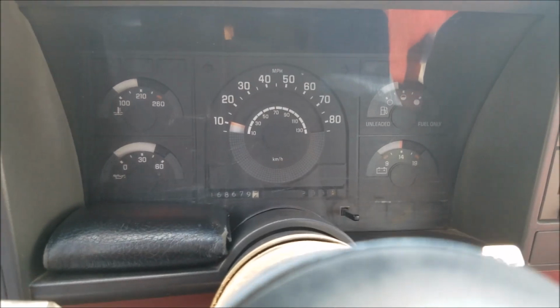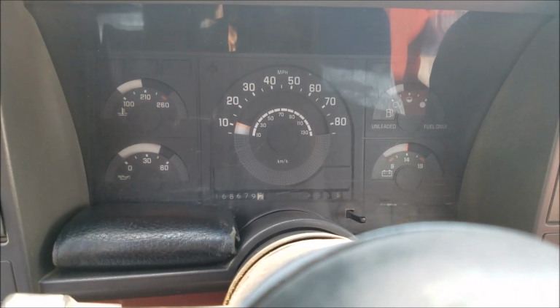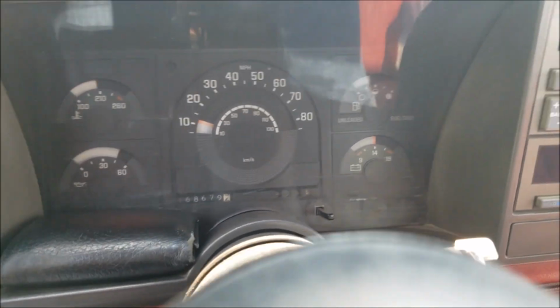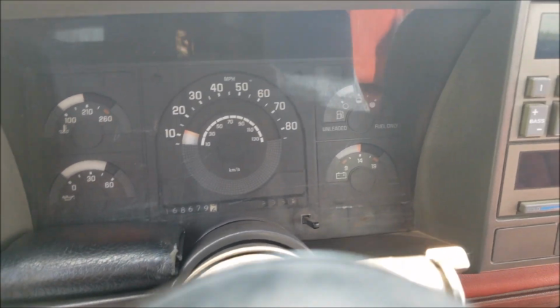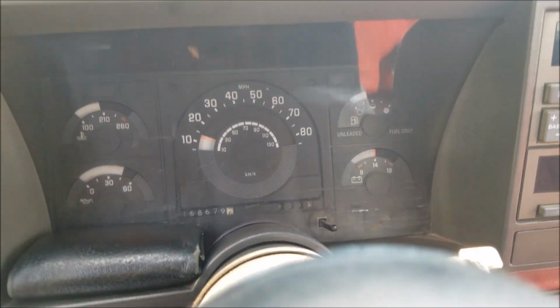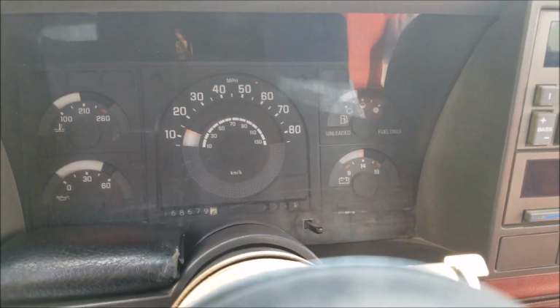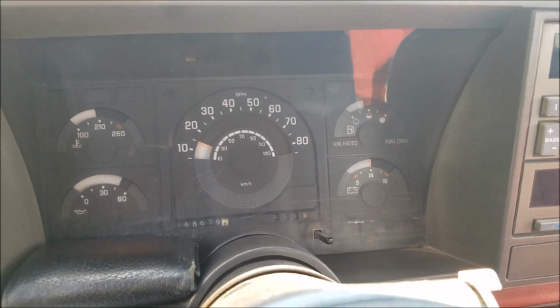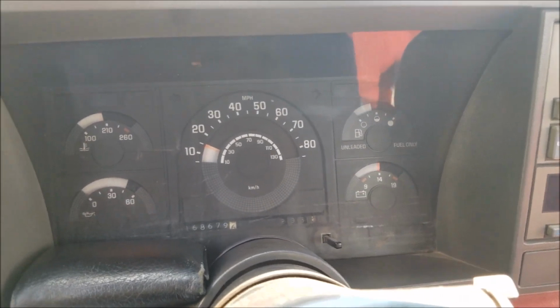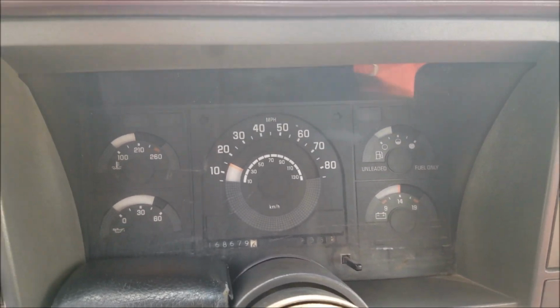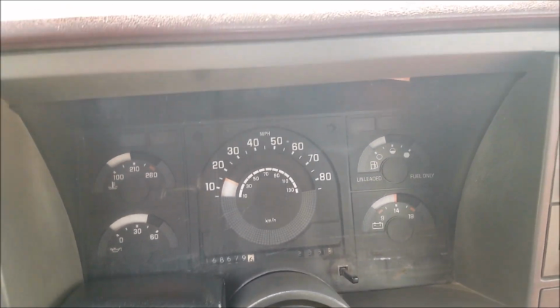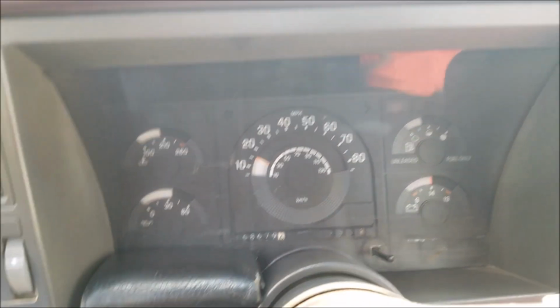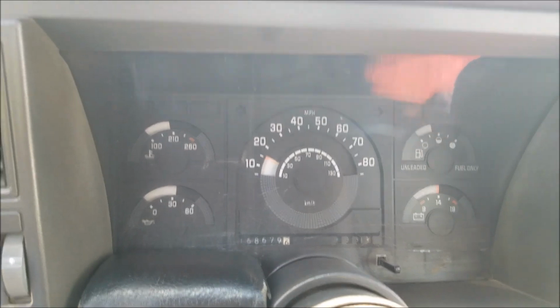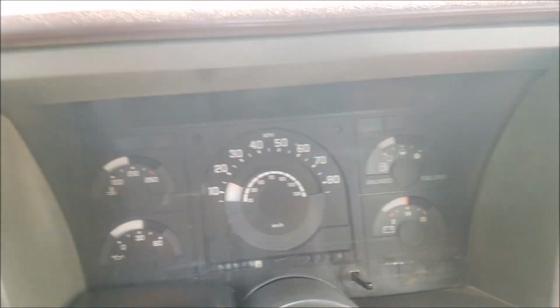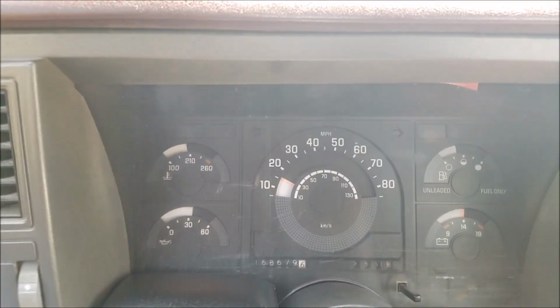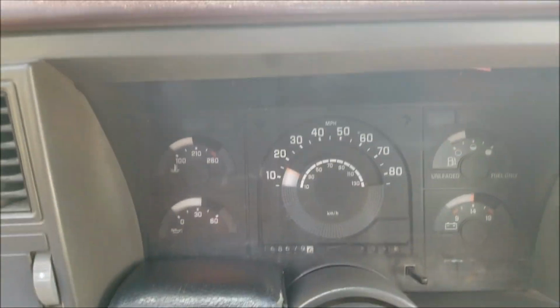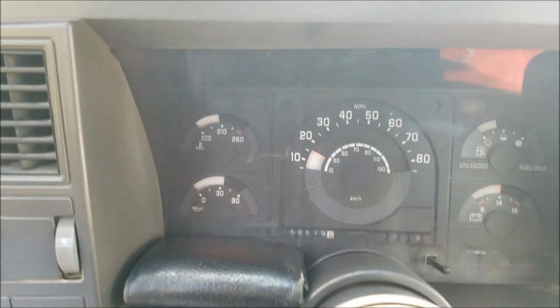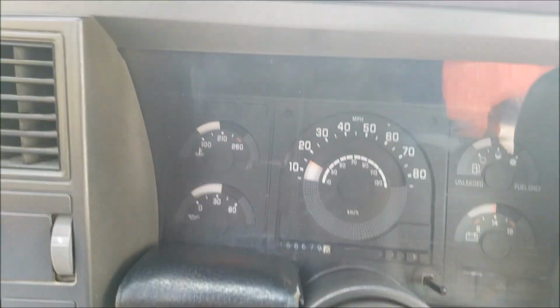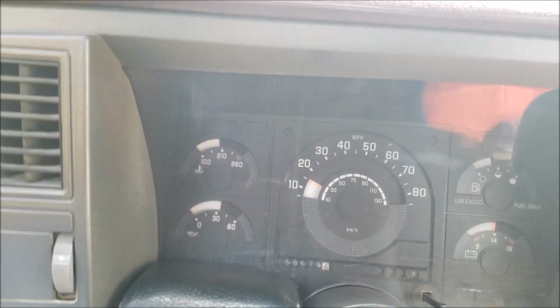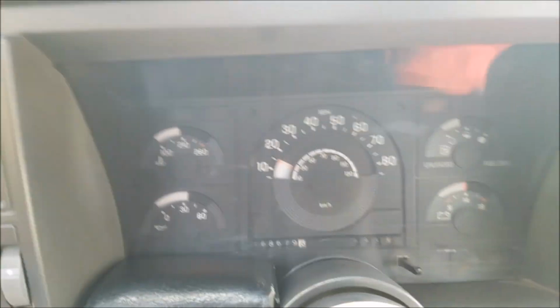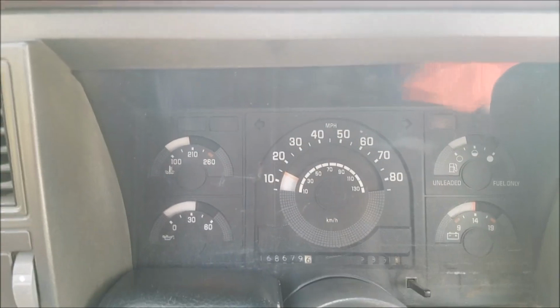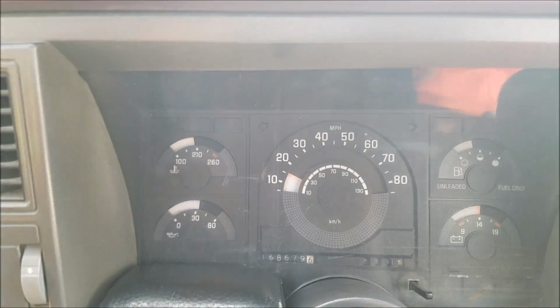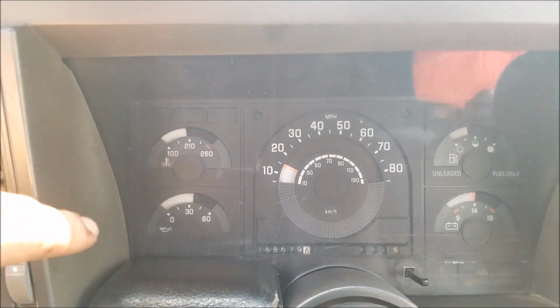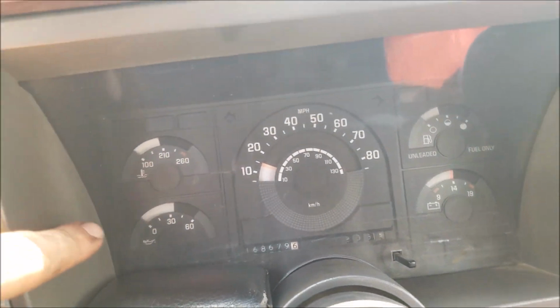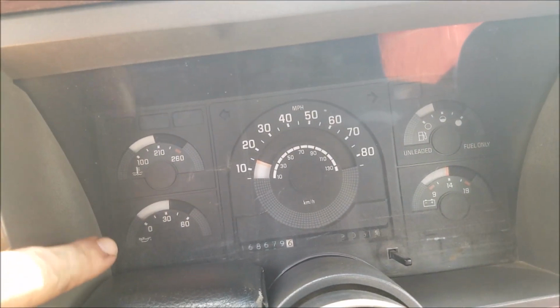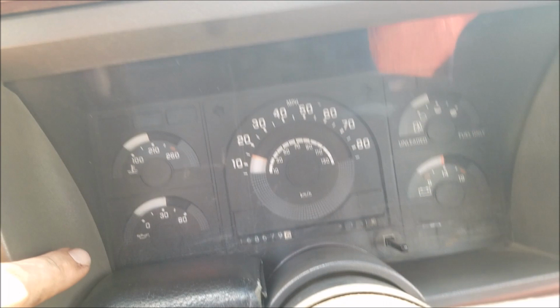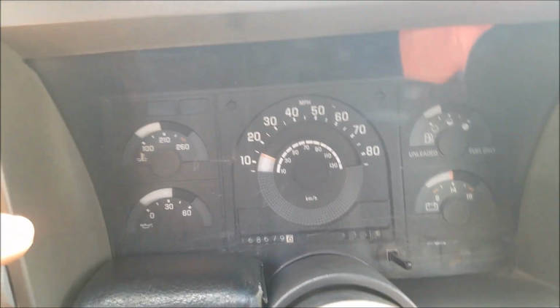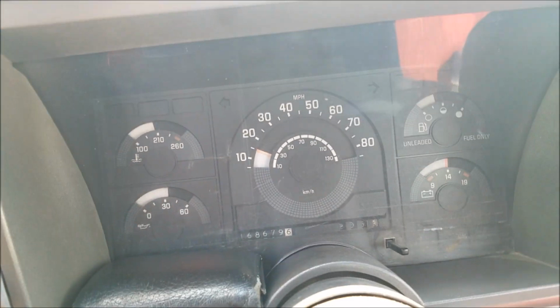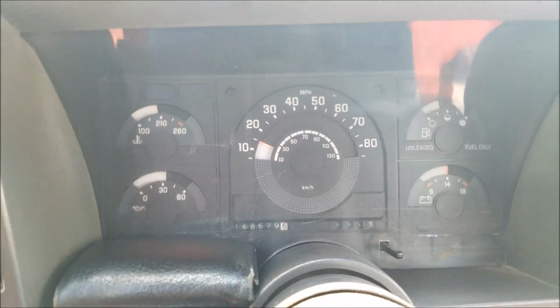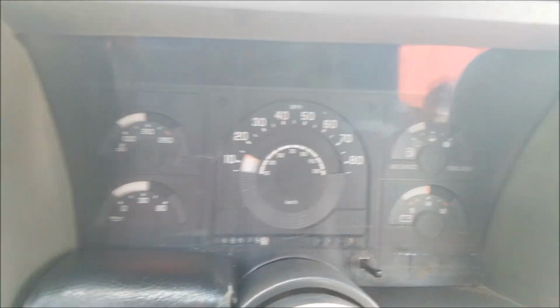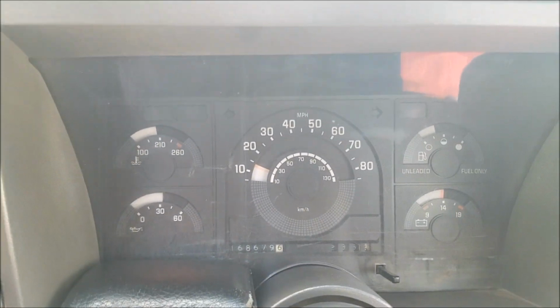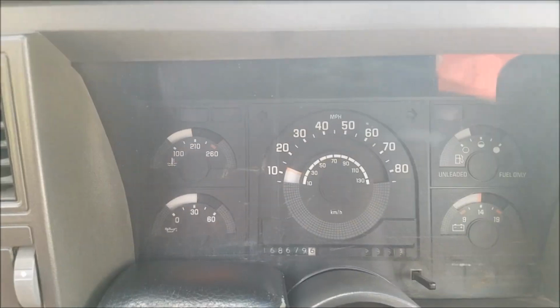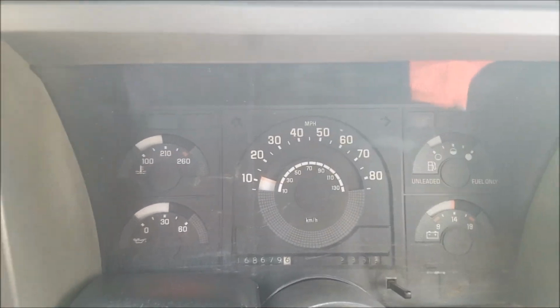Alright, here we are about ready to start another 0-60 test. My time officially starts as soon as I see the oil pressure shoot up — that's how I have been timing it.